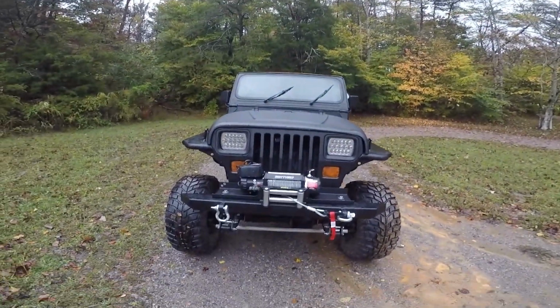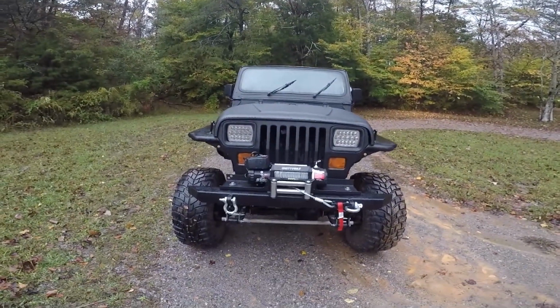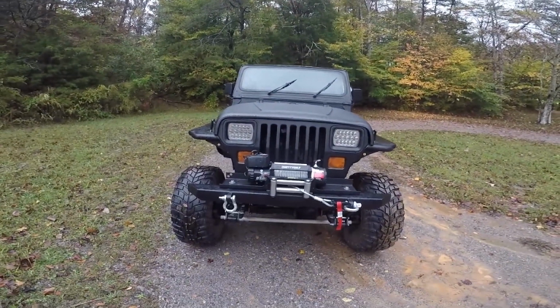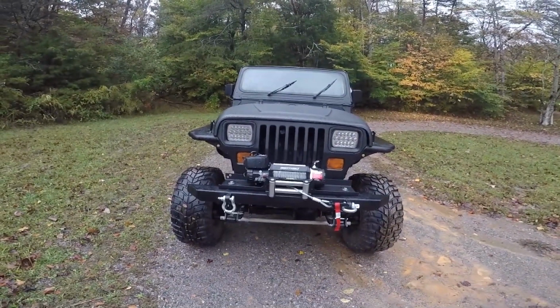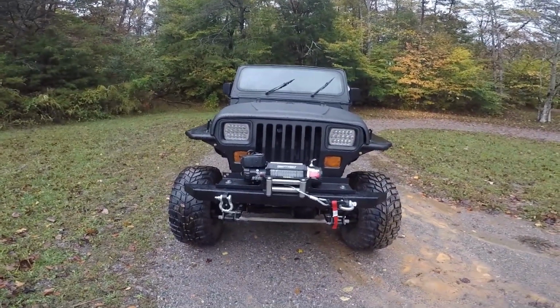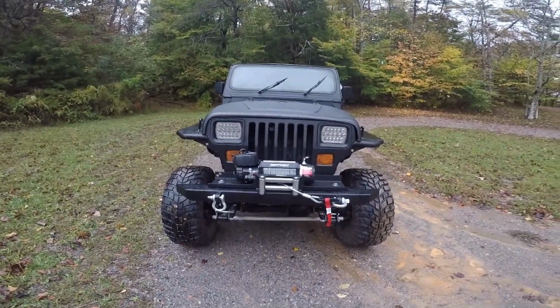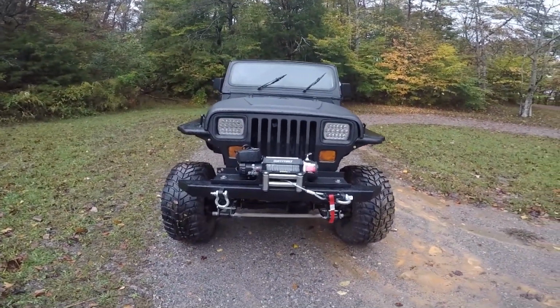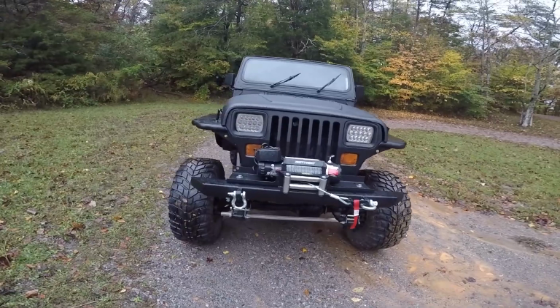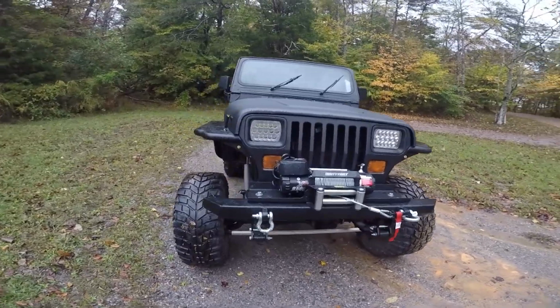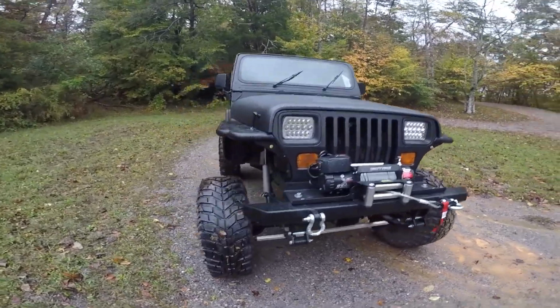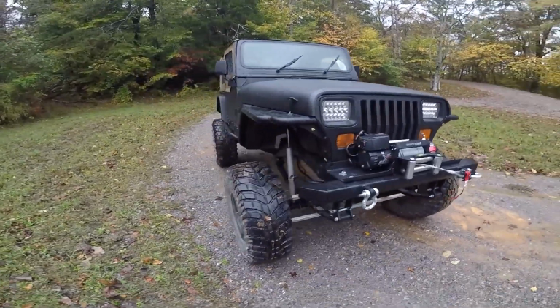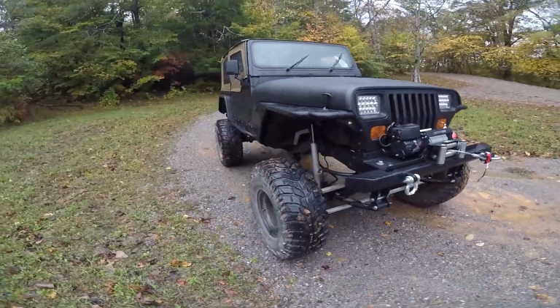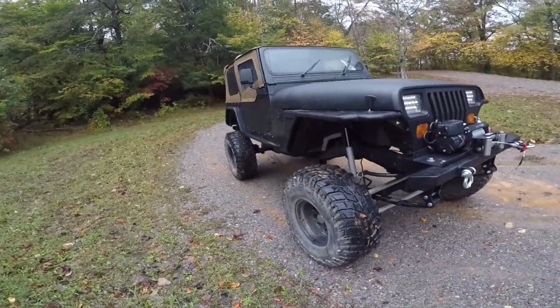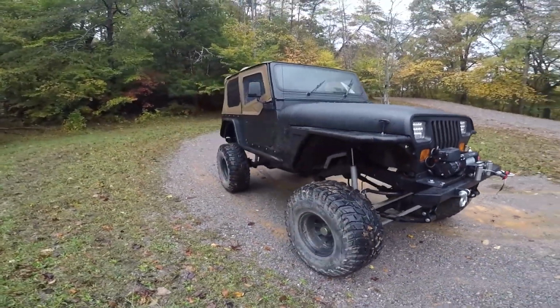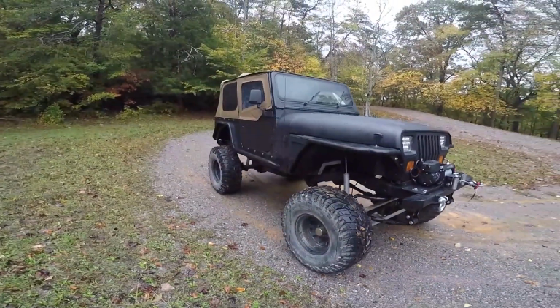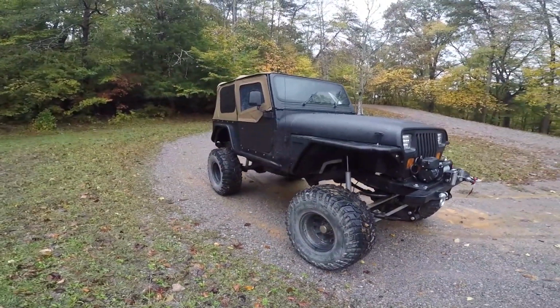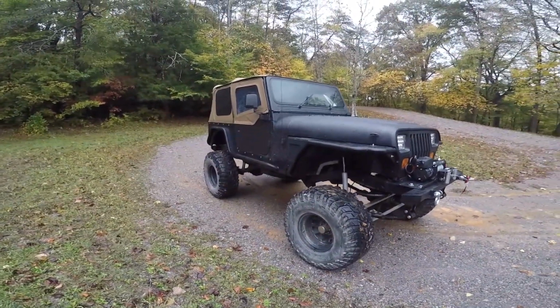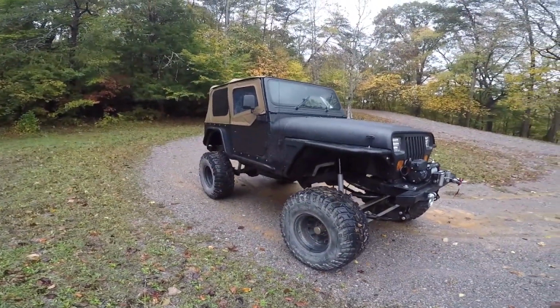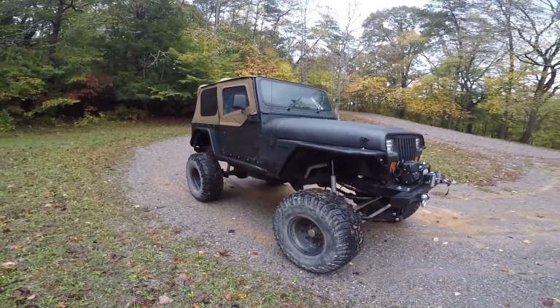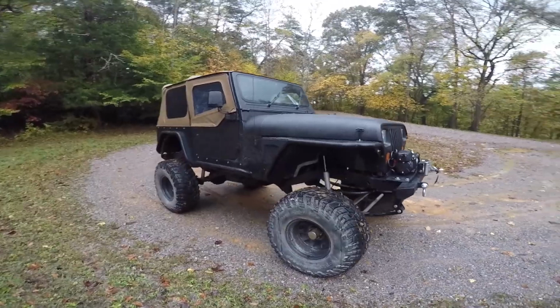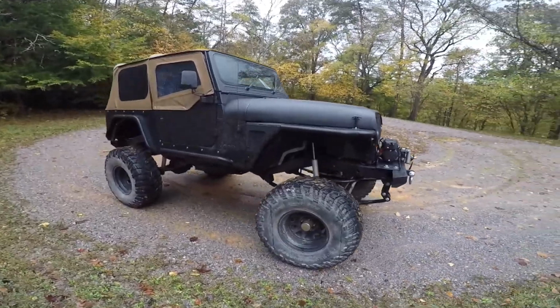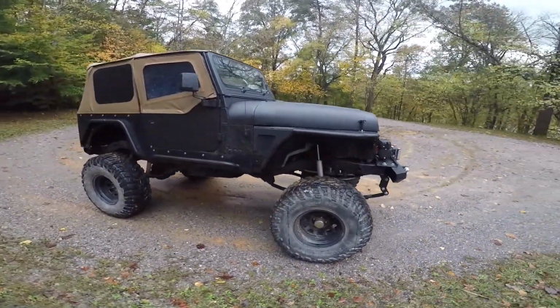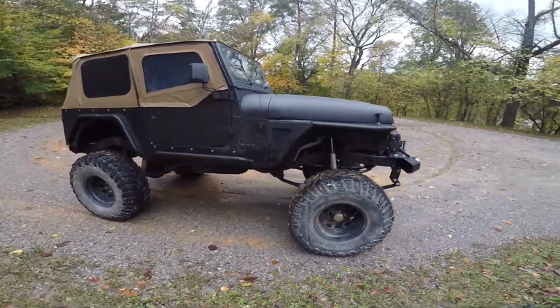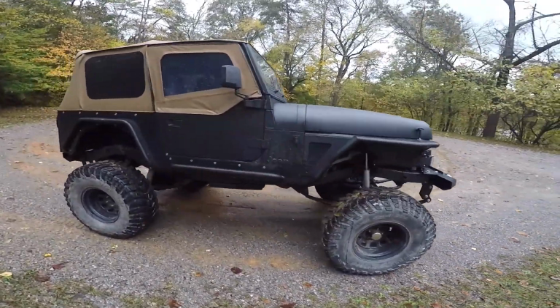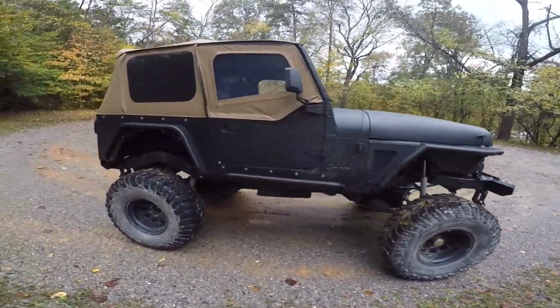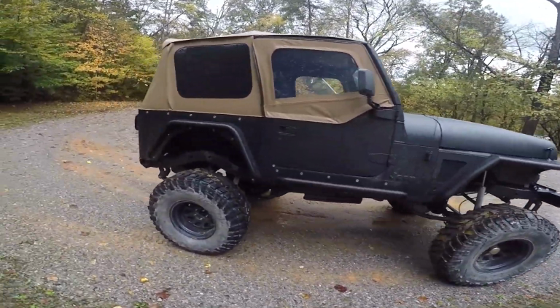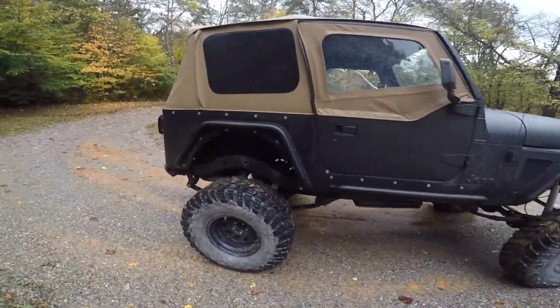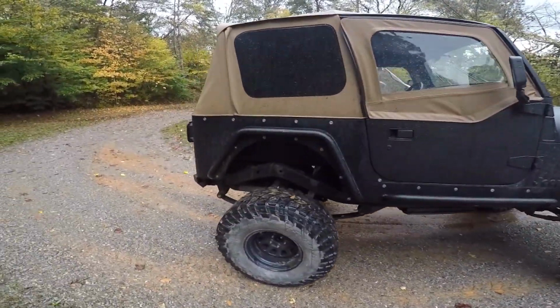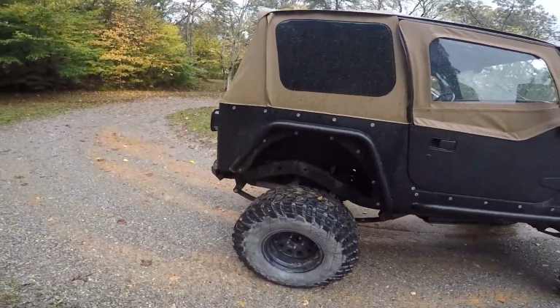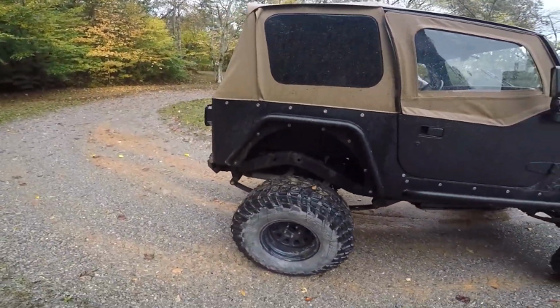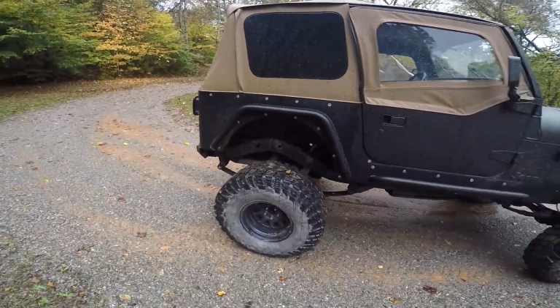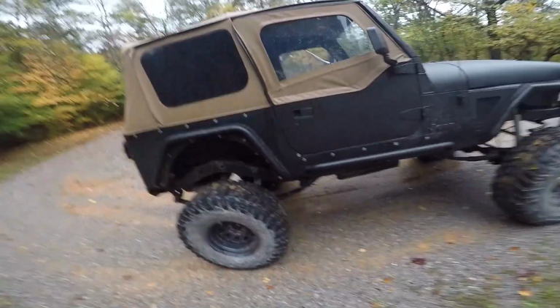Alright y'all, here she is — big black. Got them 35s on it. Look tiny. Don't worry, we got plans for some 40s on it.